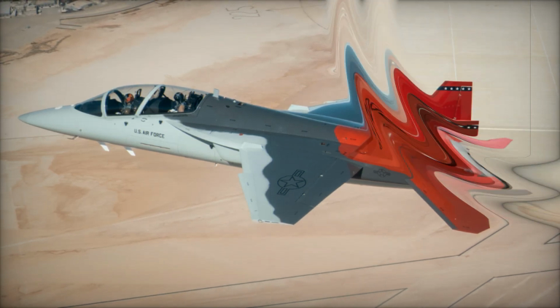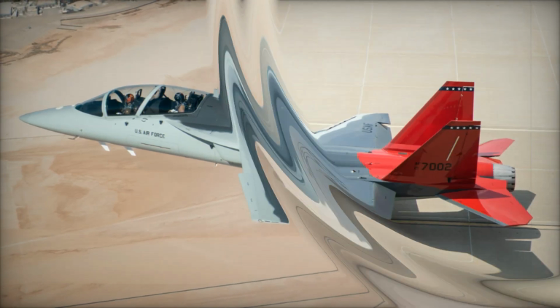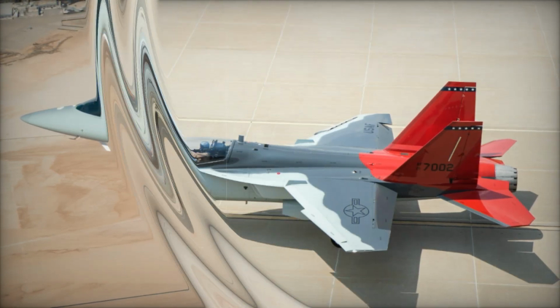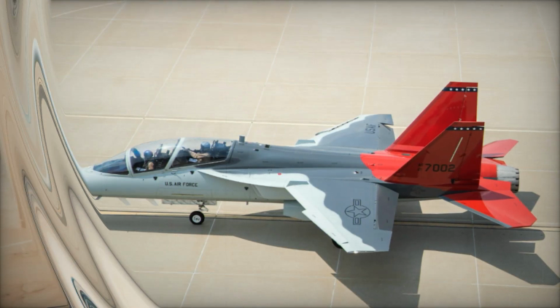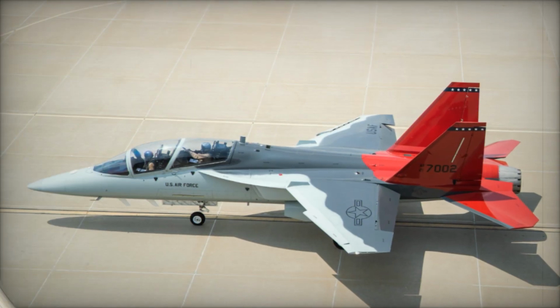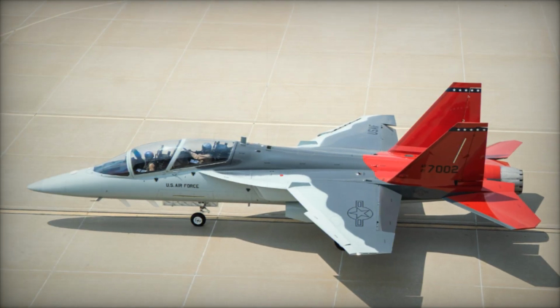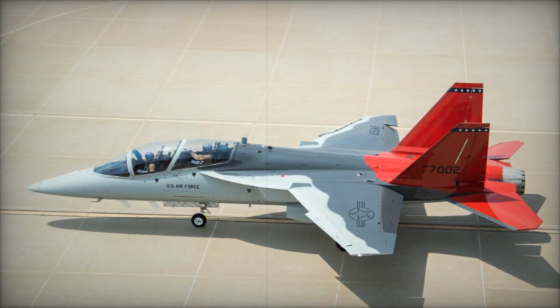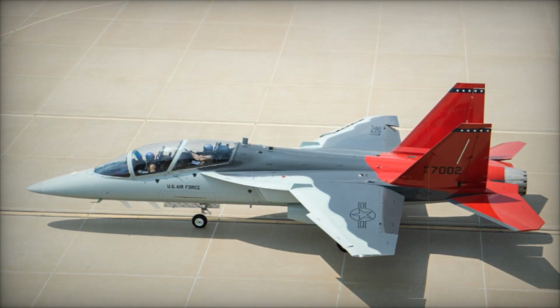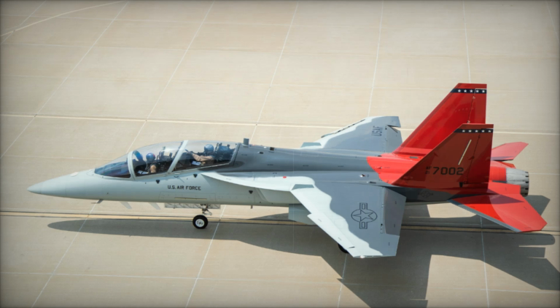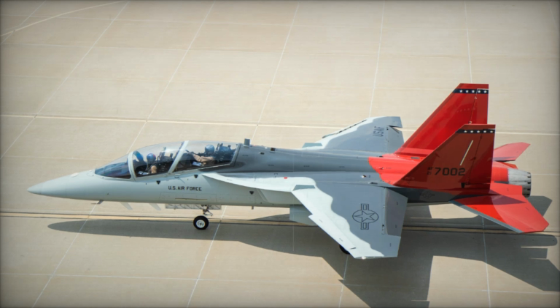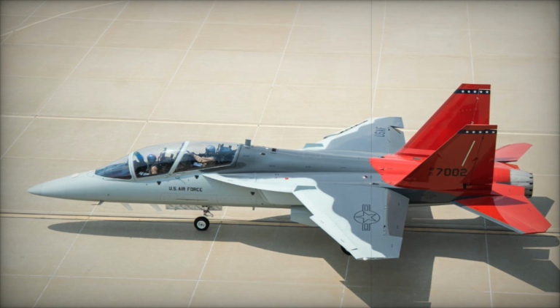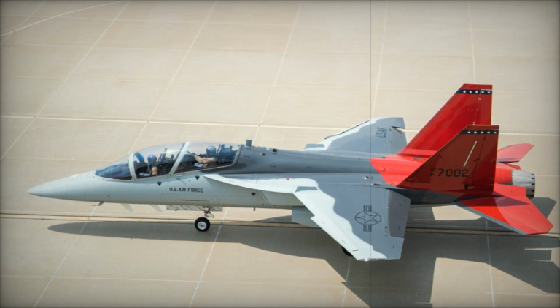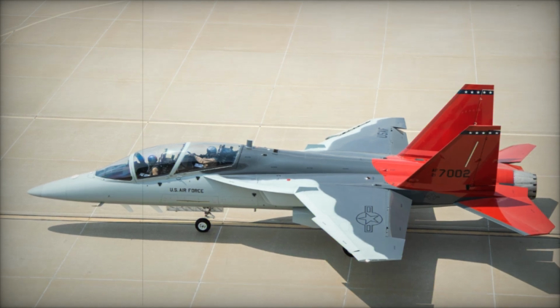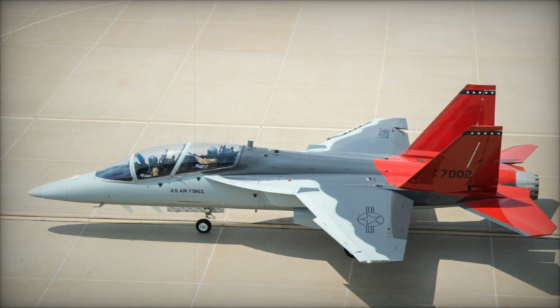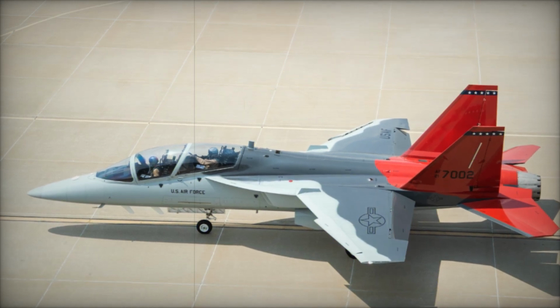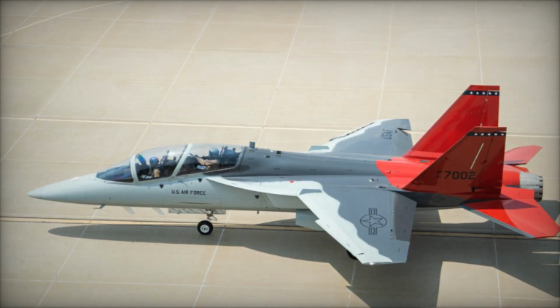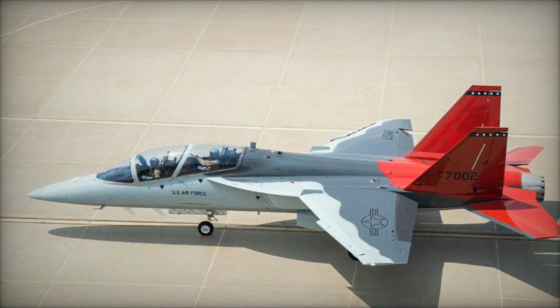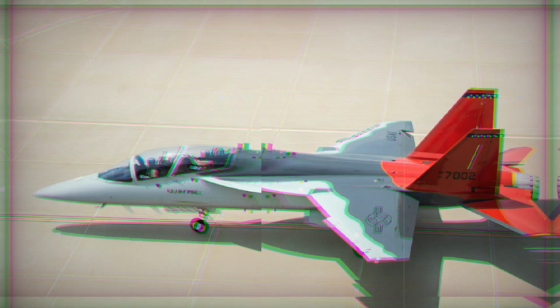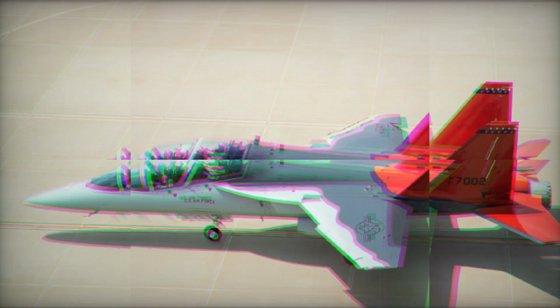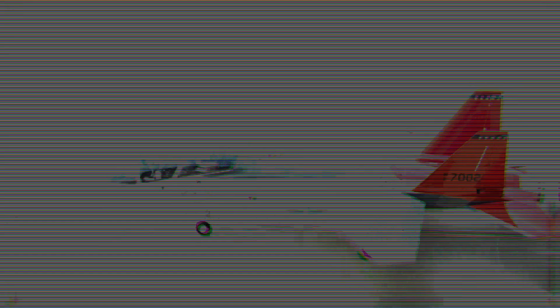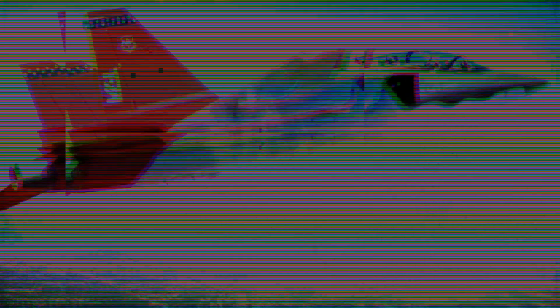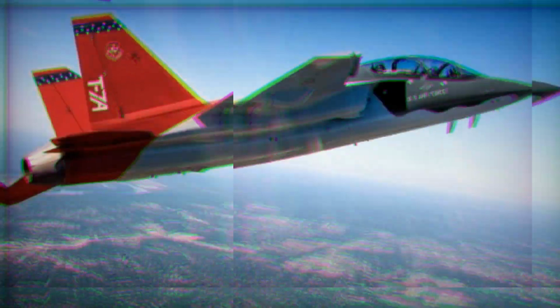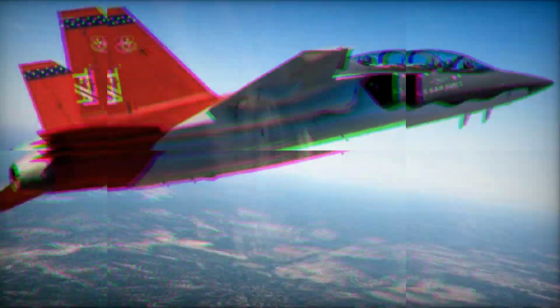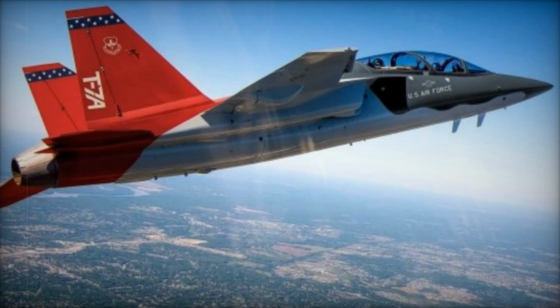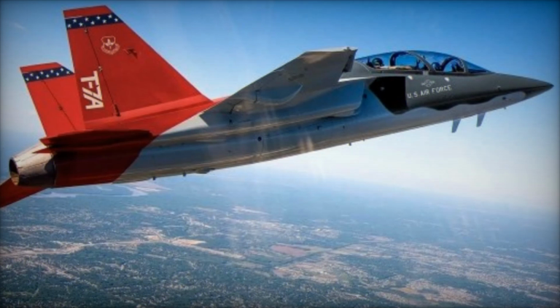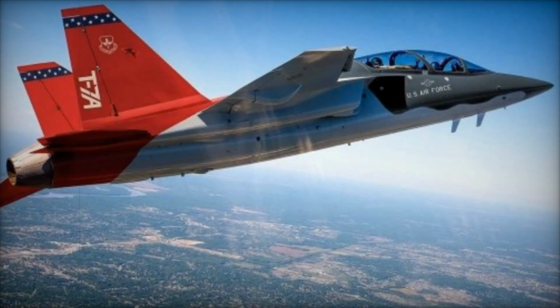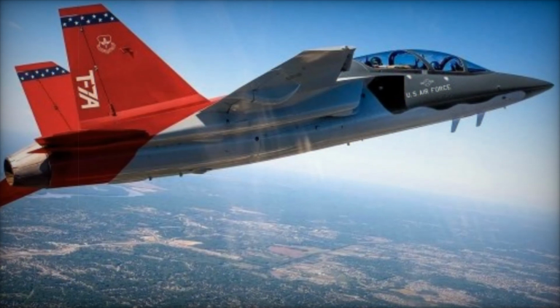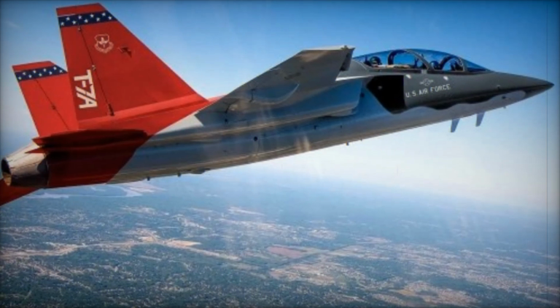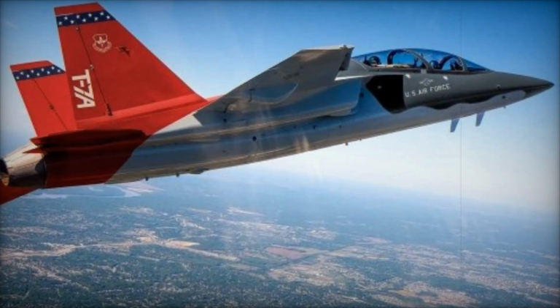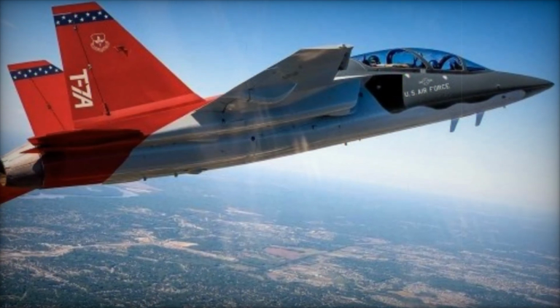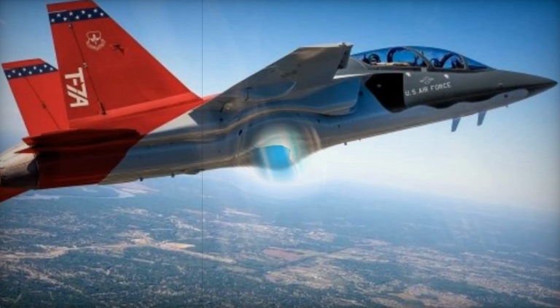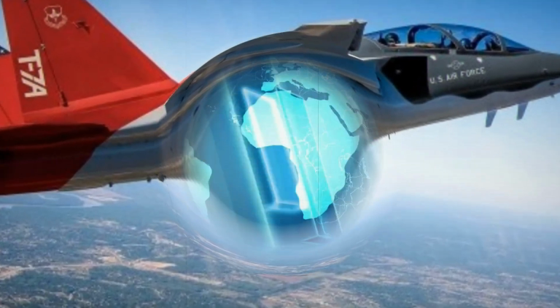The Red Hawk not only represents the future of military aviation training, but also honors the legacy of the Tuskegee Airmen, symbolizing both progress and tradition in U.S. military aviation.